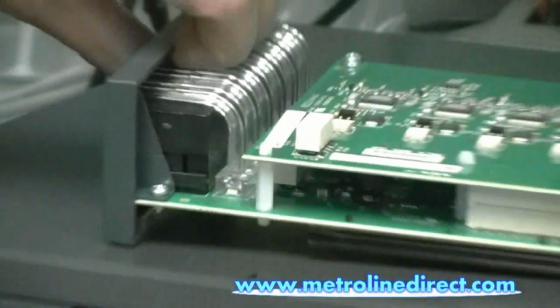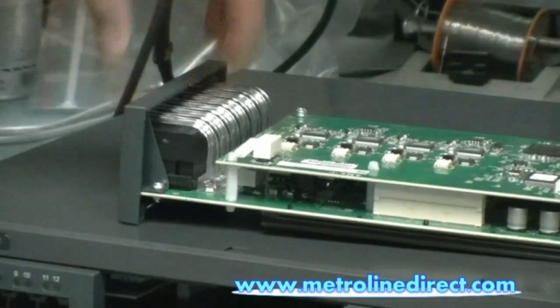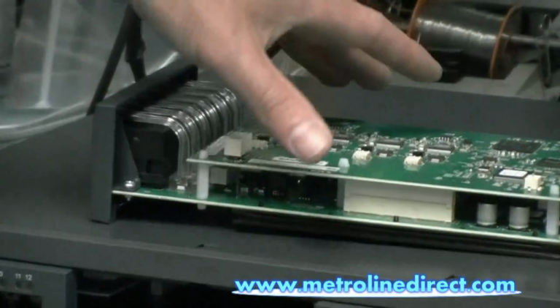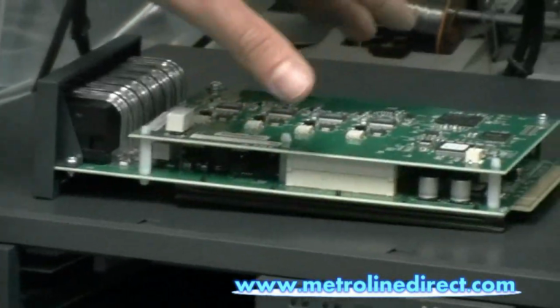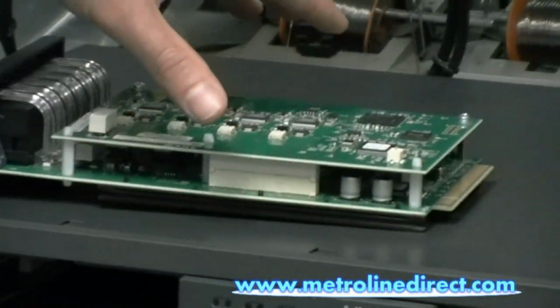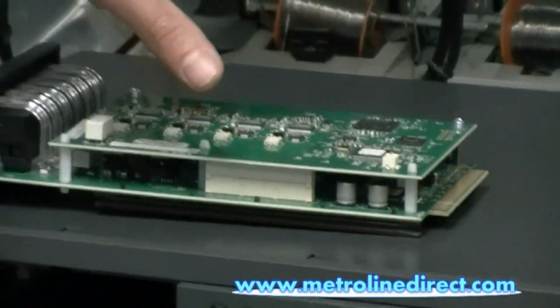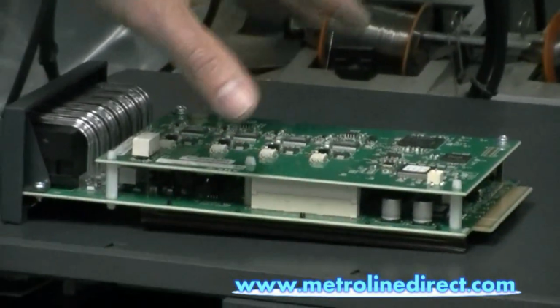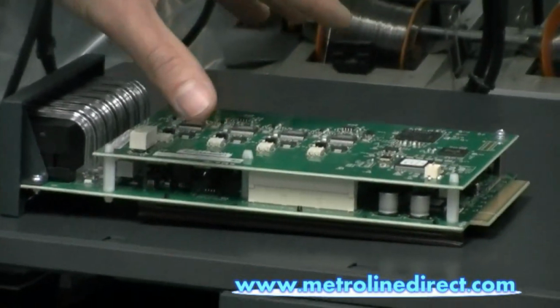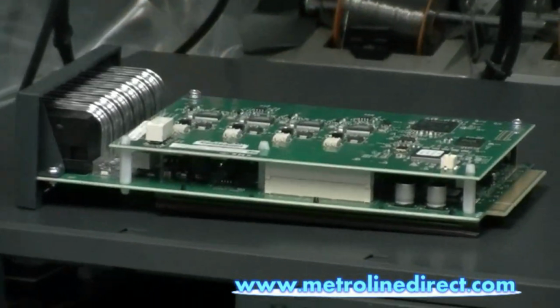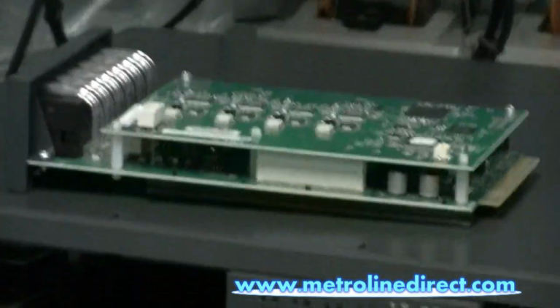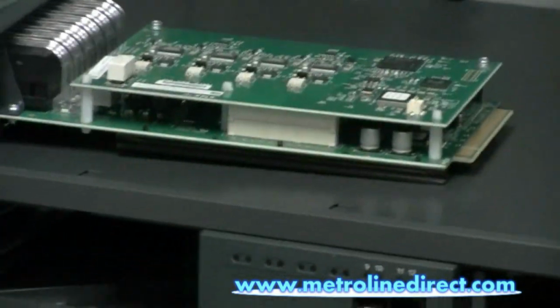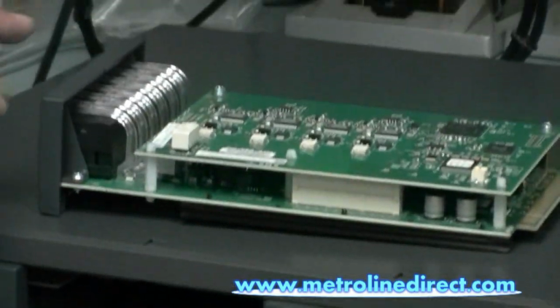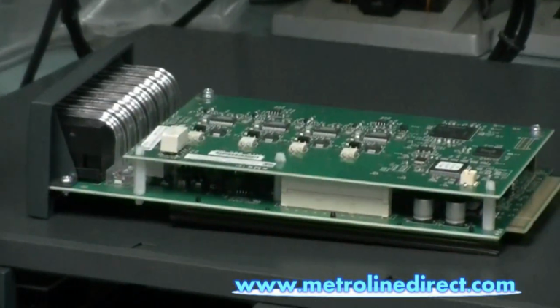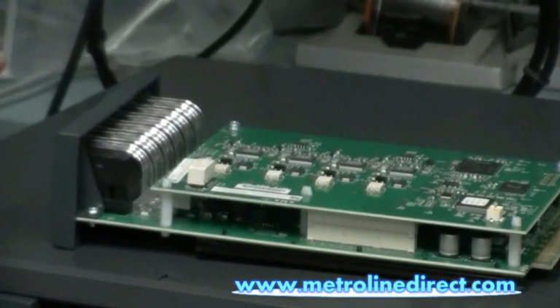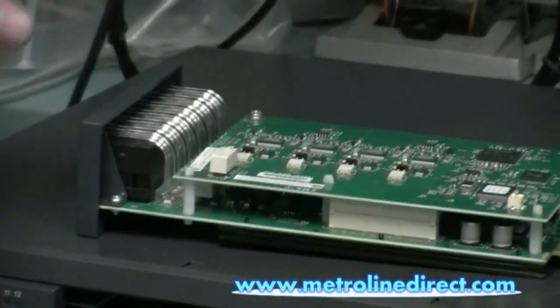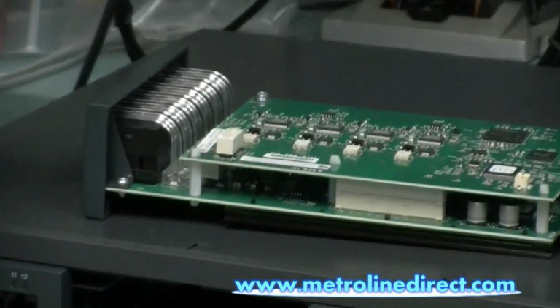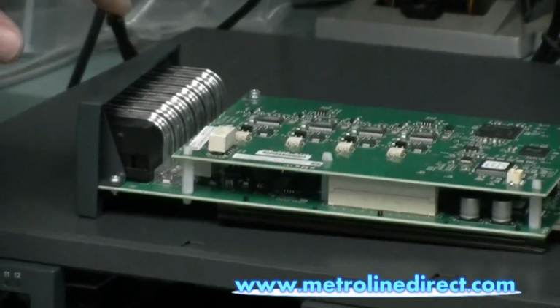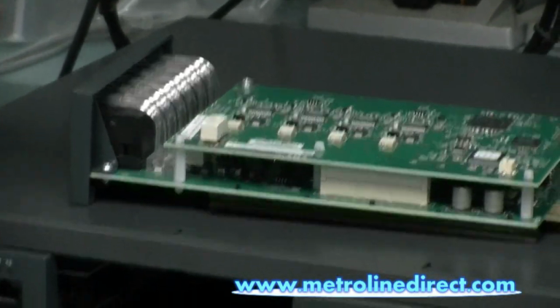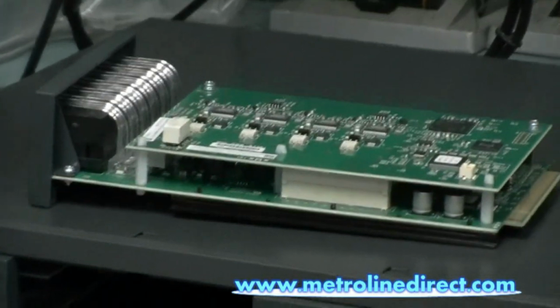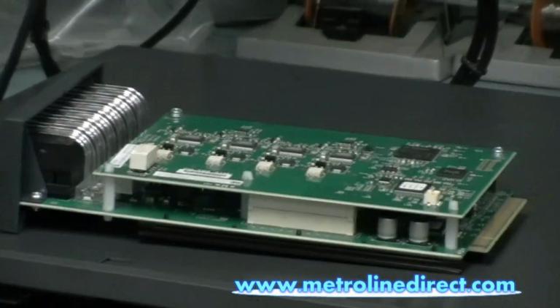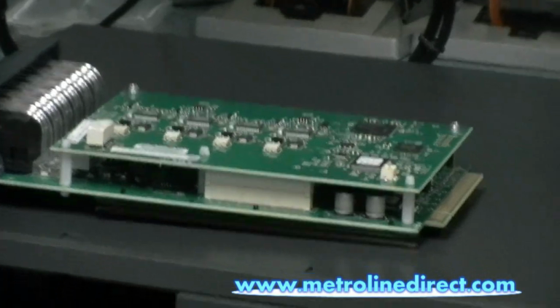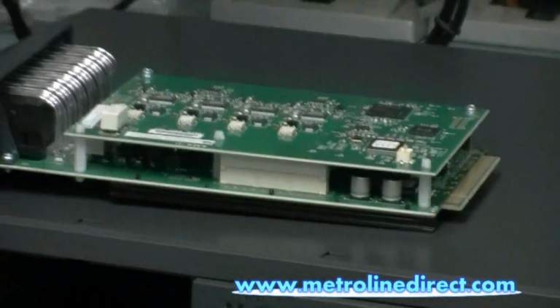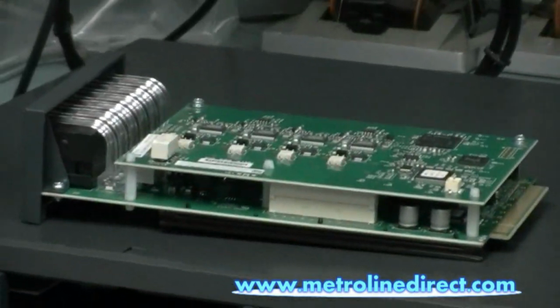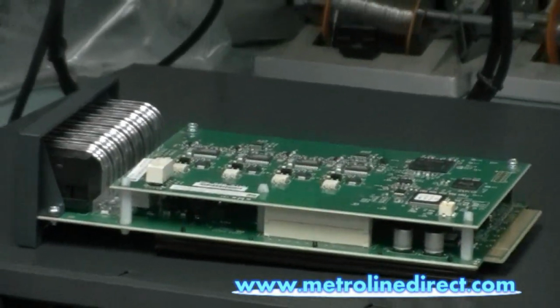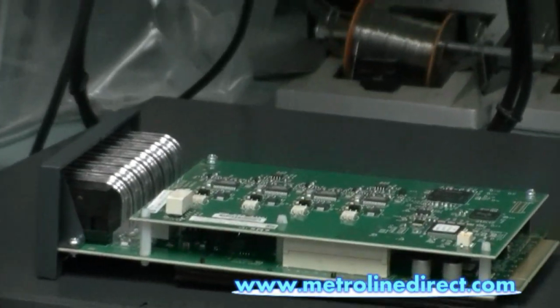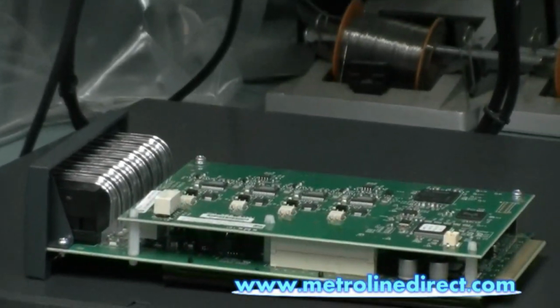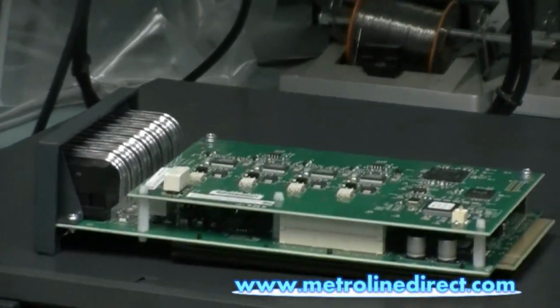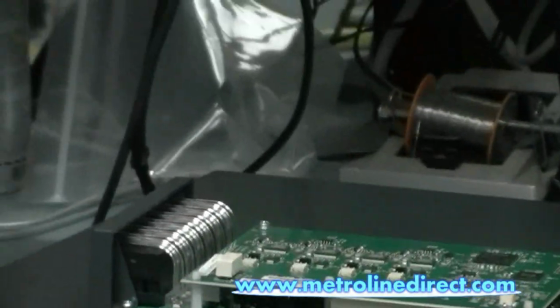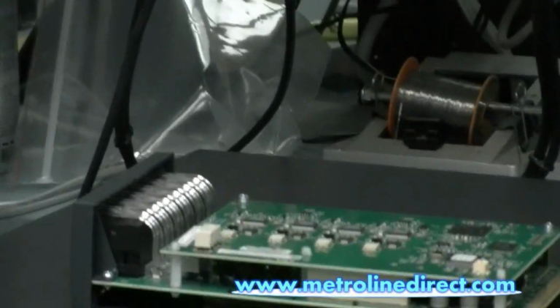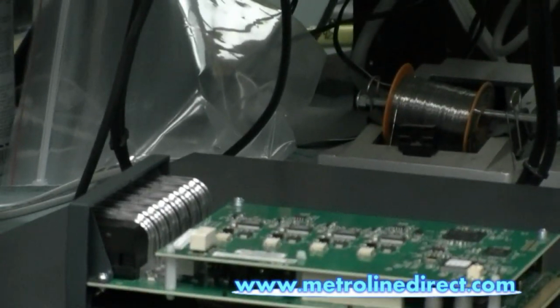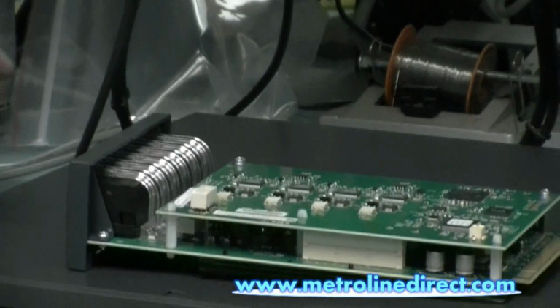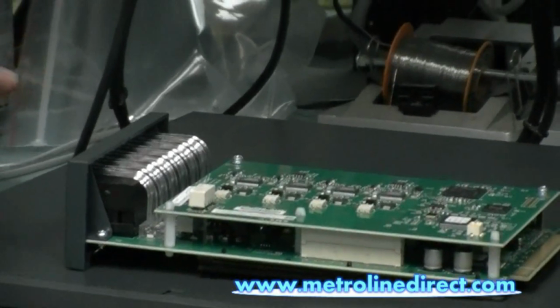This is the analog line module that gets installed on top. The nice thing about this module is that it comes with this analog line module already bundled in, already installed, so this should bring the pricing down for the small business market because it has all of this built in.